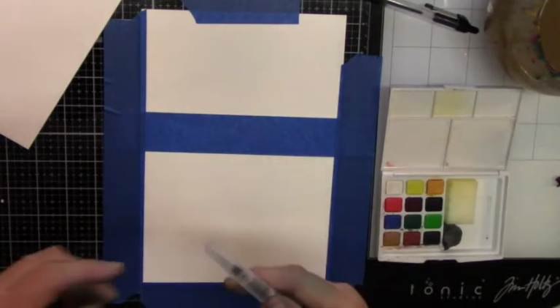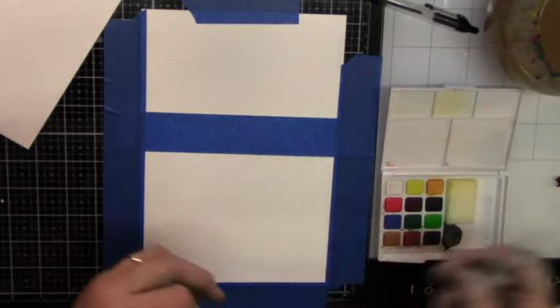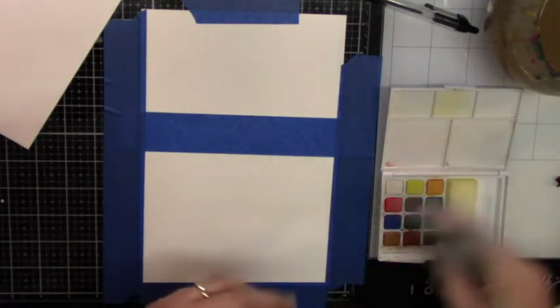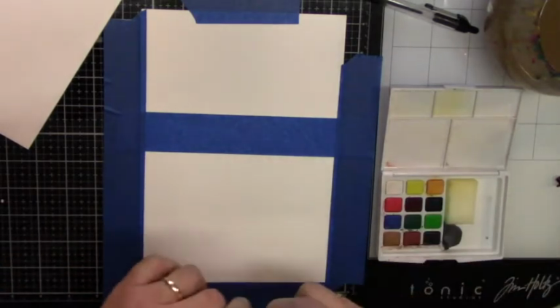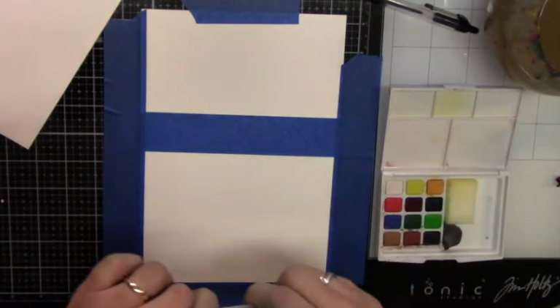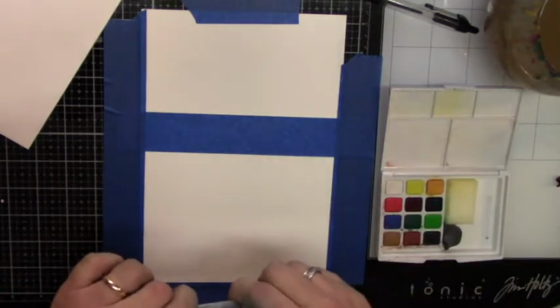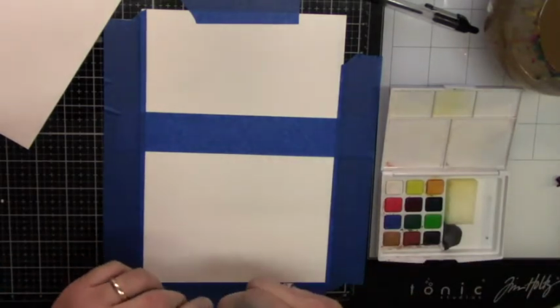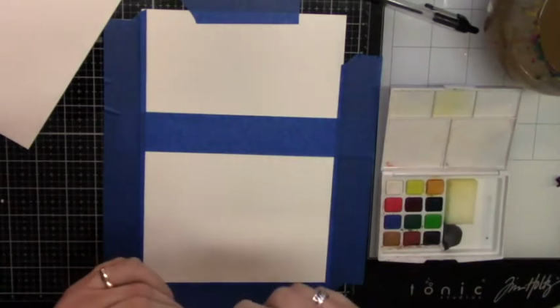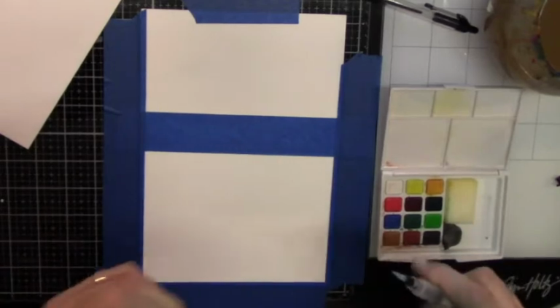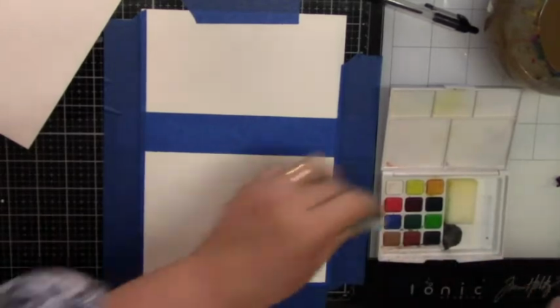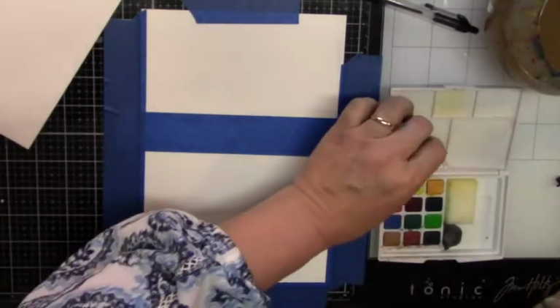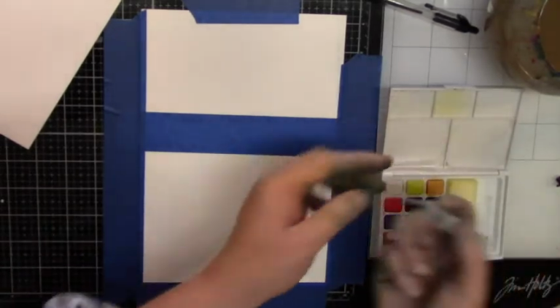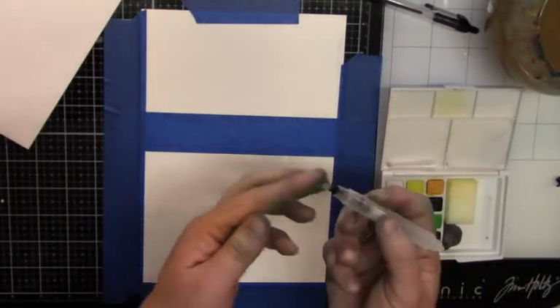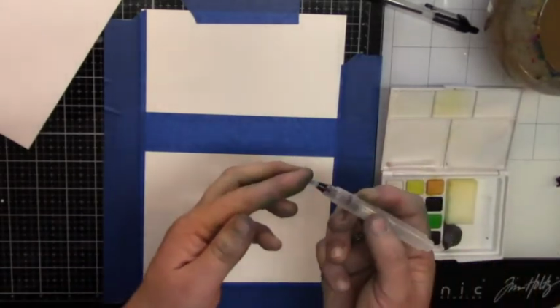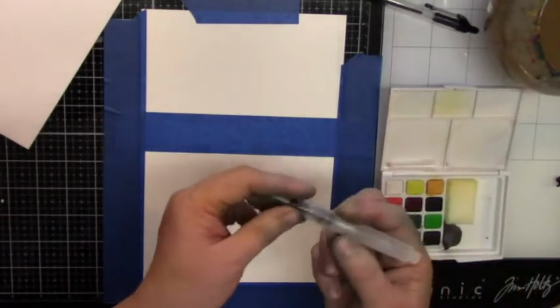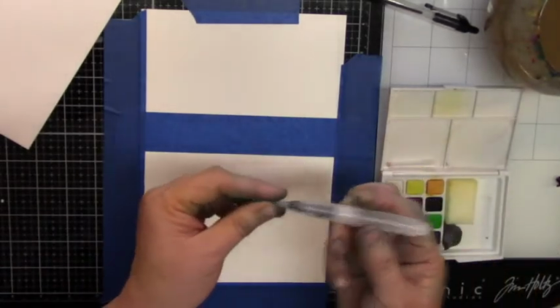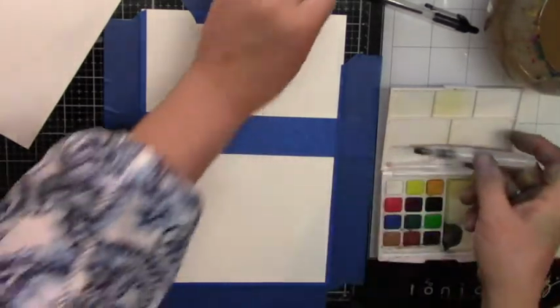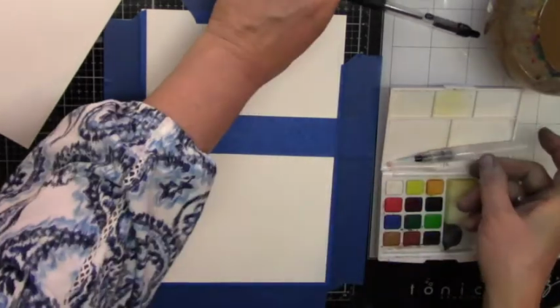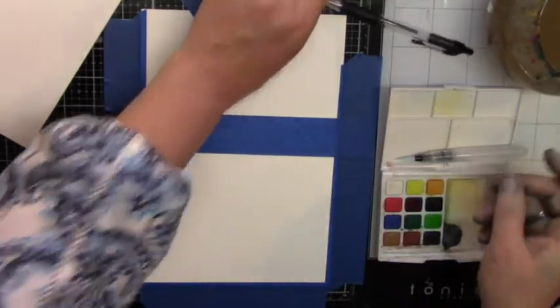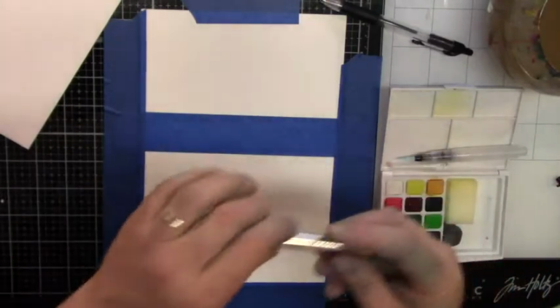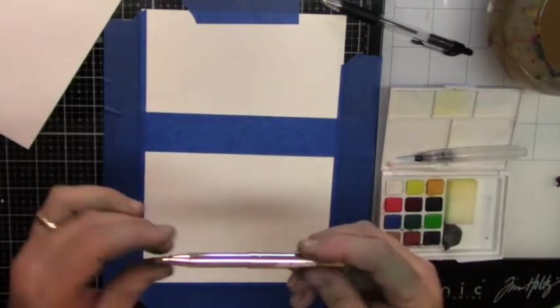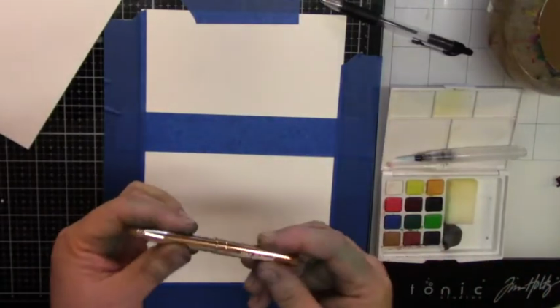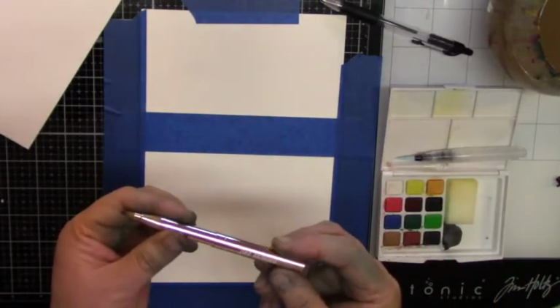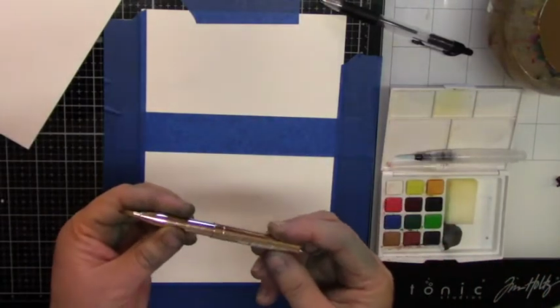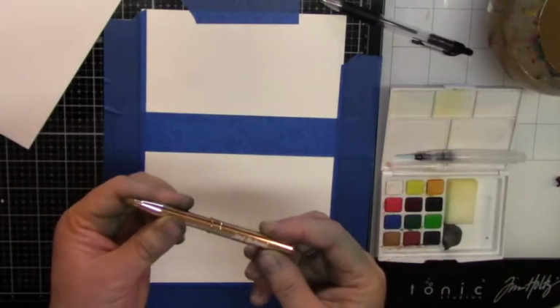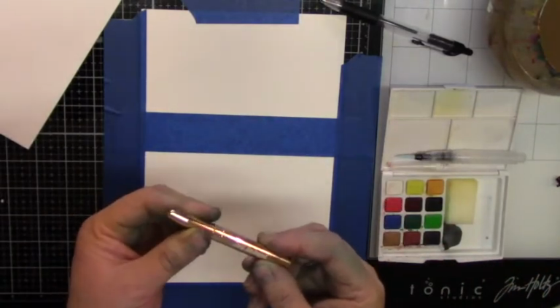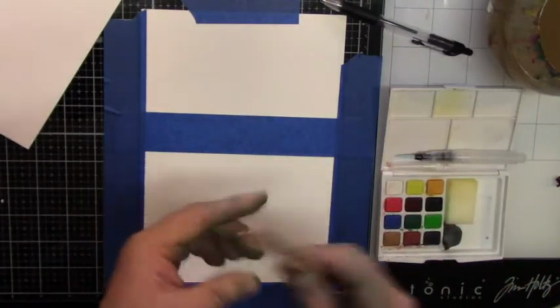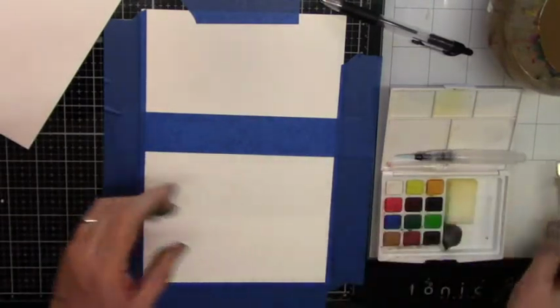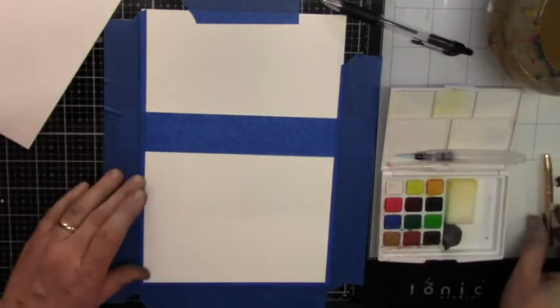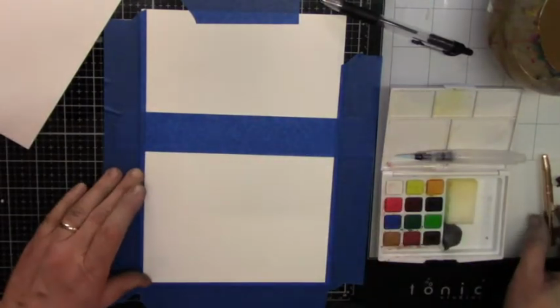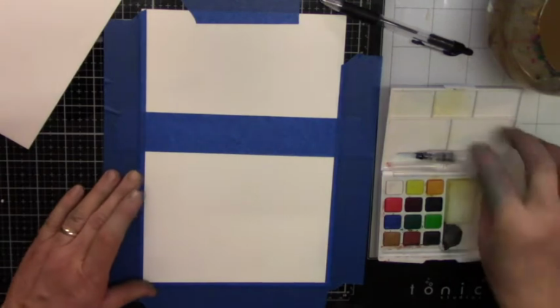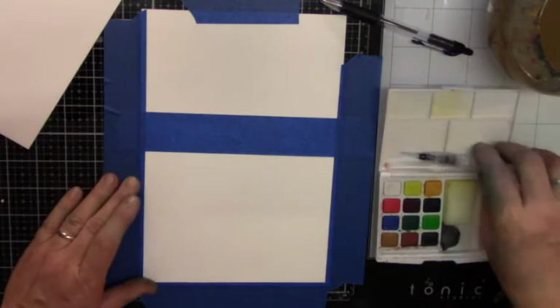I got this Koi watercolor pocket sketchbook in a store that was going out of business, so I went ahead and got this little set for $16. I want to try it out. It comes with this little brush, and I also have the Jane Davenport little paintbrush as well.